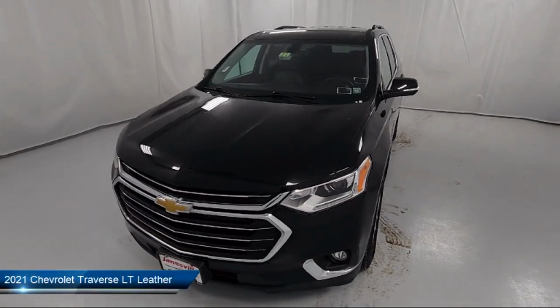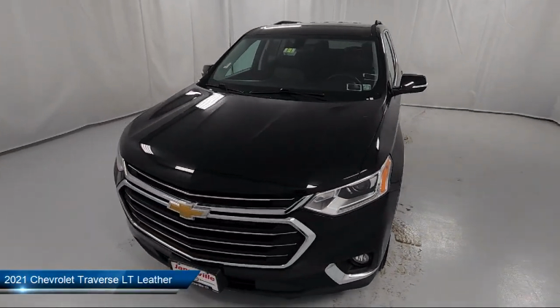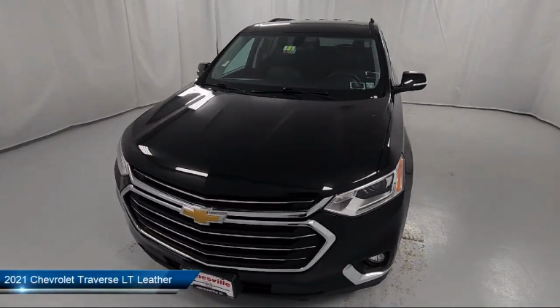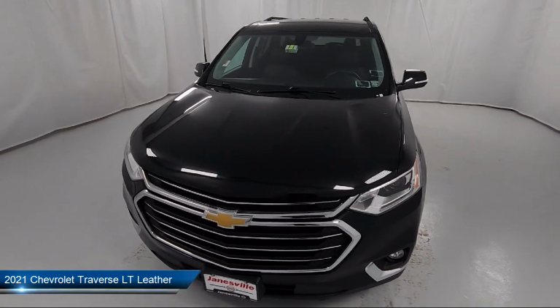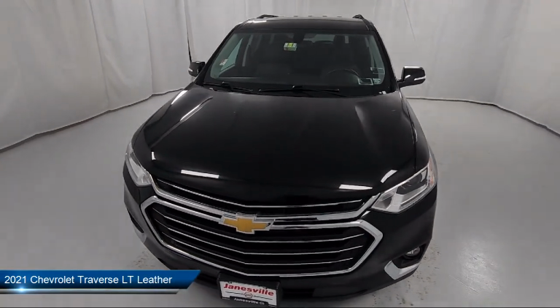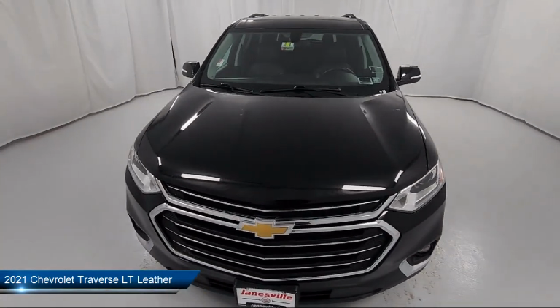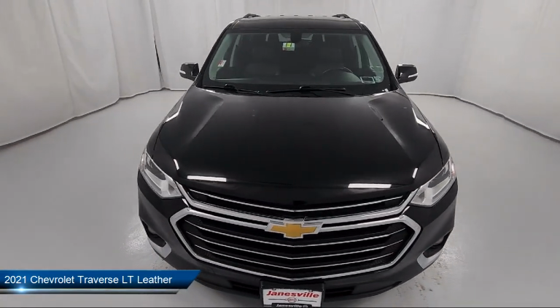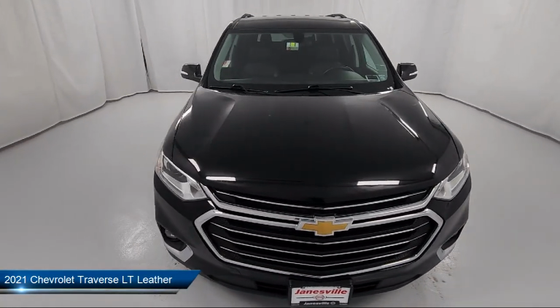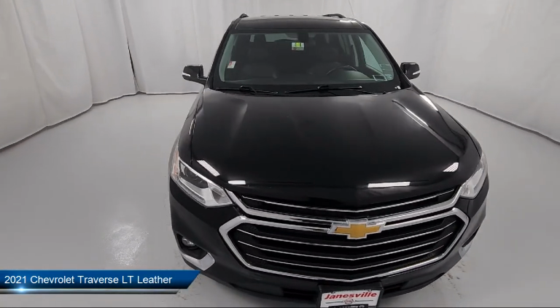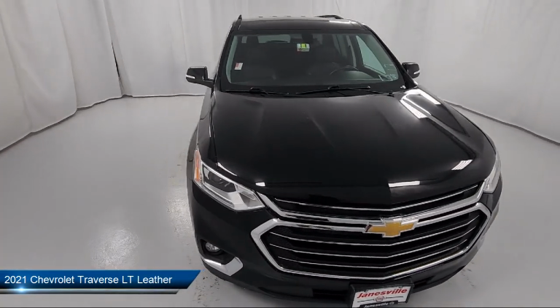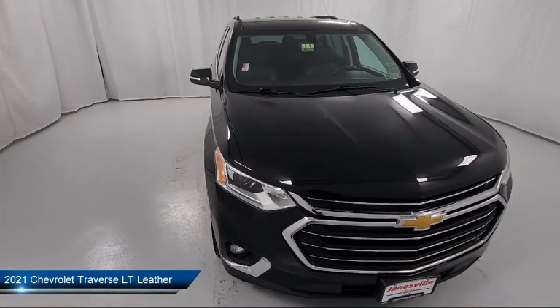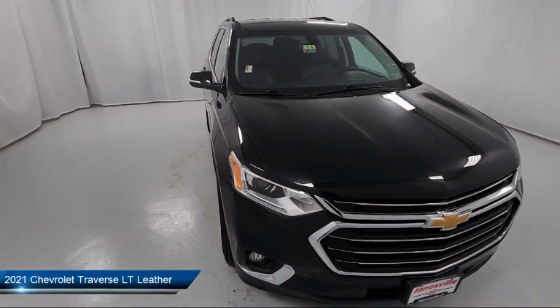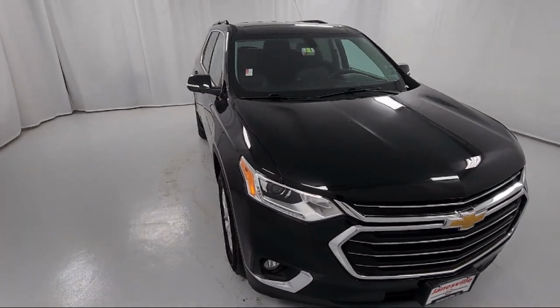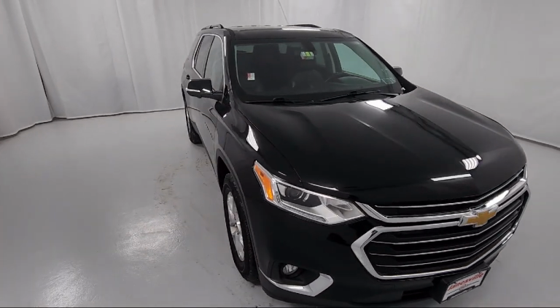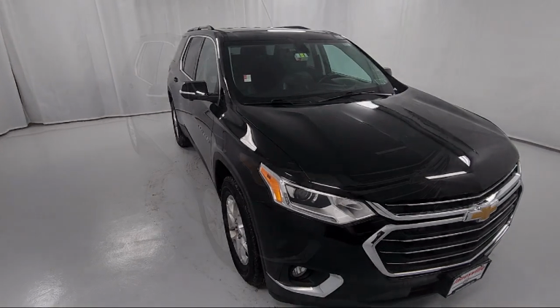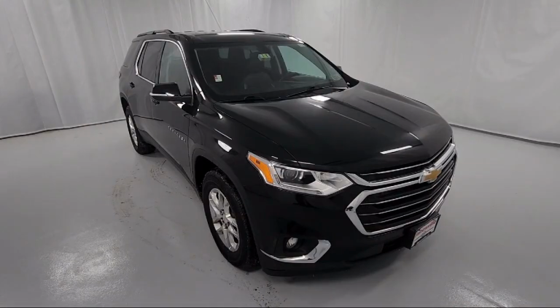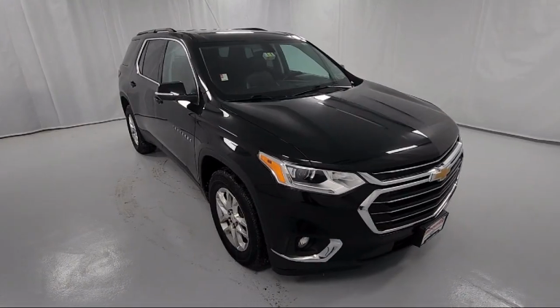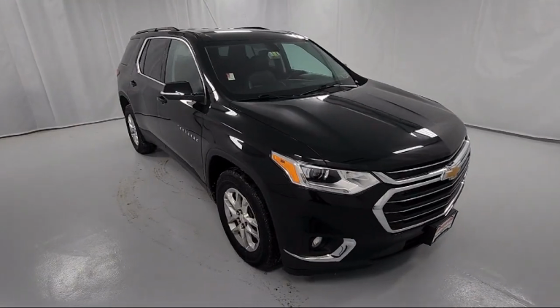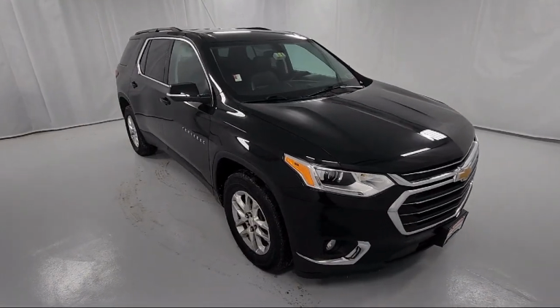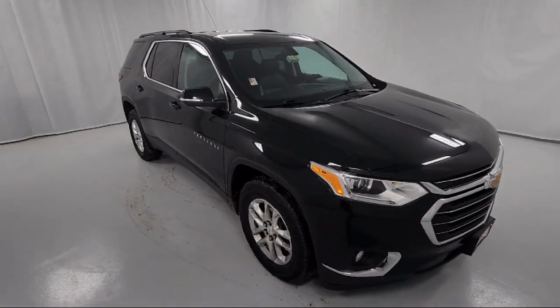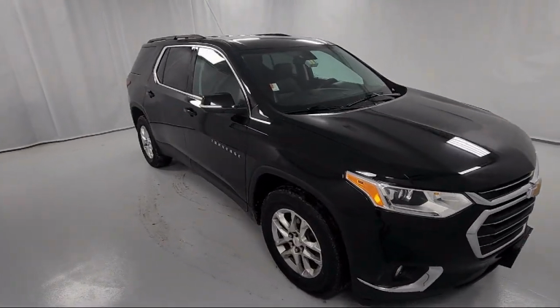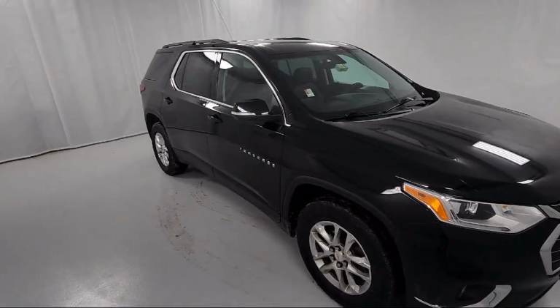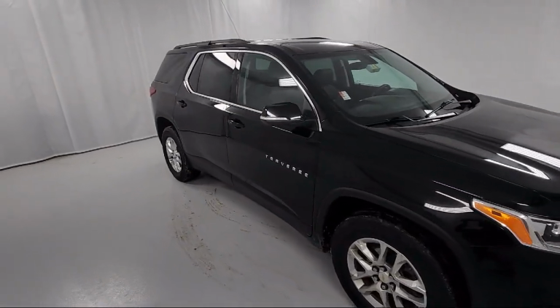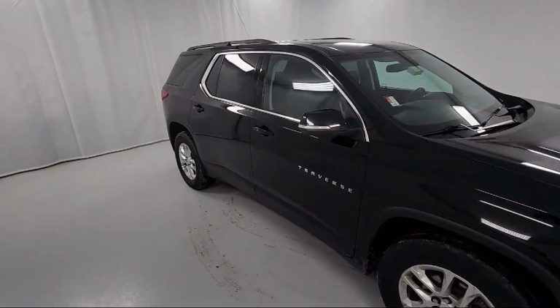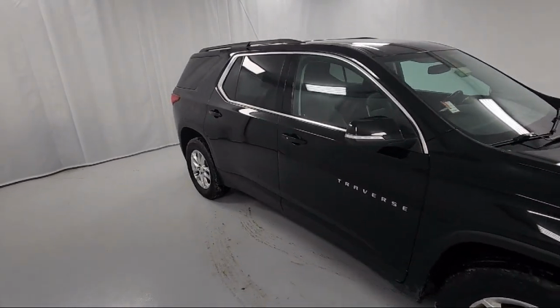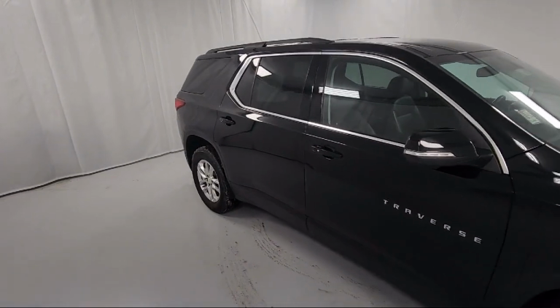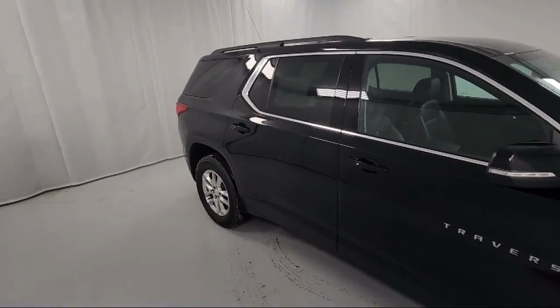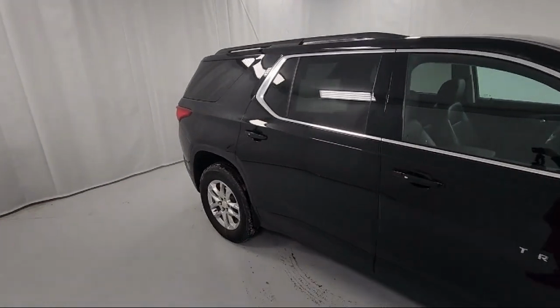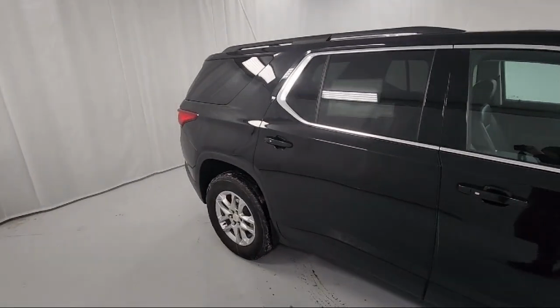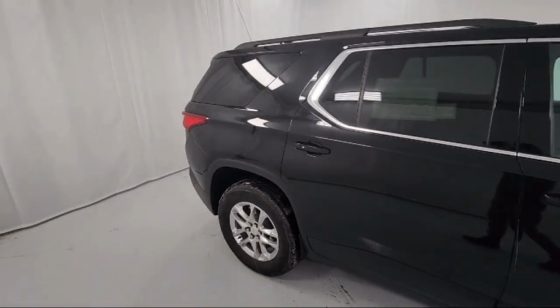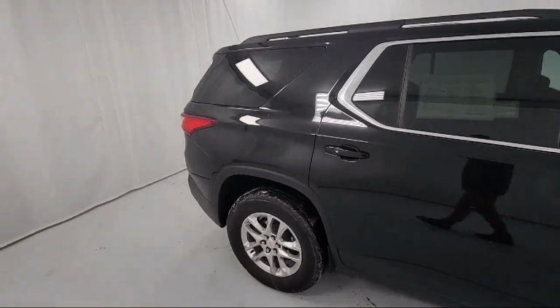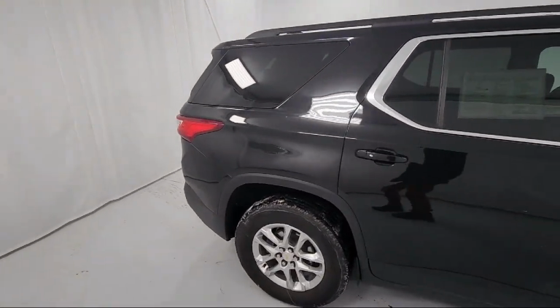It comes equipped with a 3.6 liter V6 310 horsepower engine, smart device integration, auxiliary audio input, leather steering wheel with auto tilt-away, universal garage door opener, and a 9-speed automatic transmission.